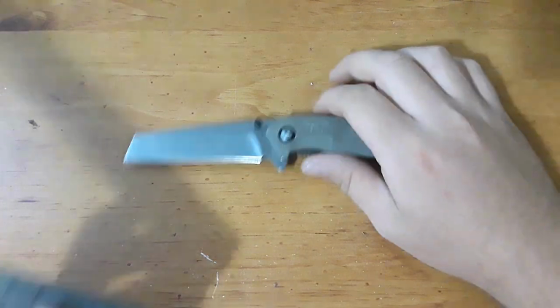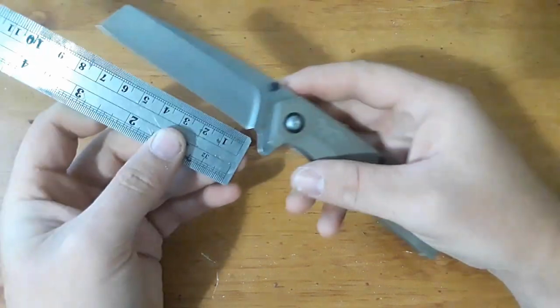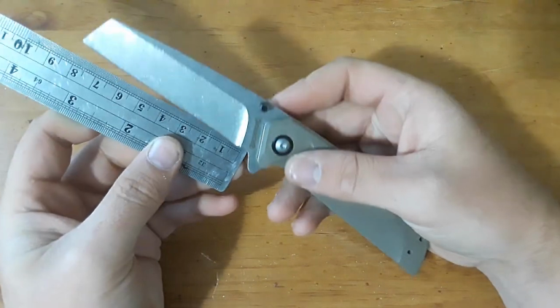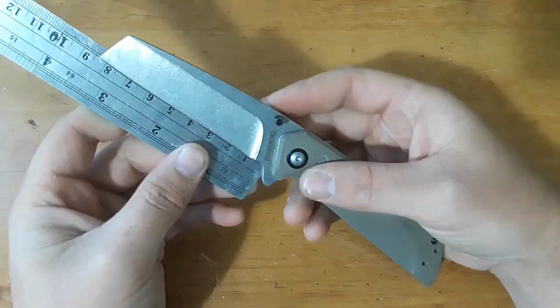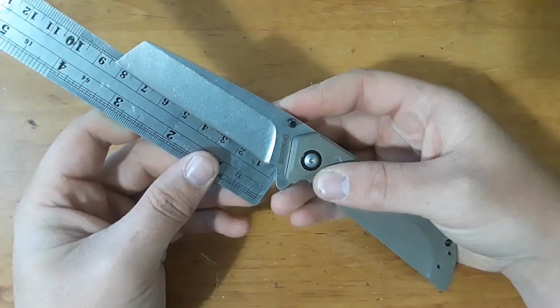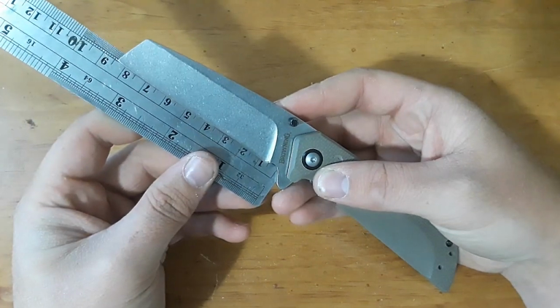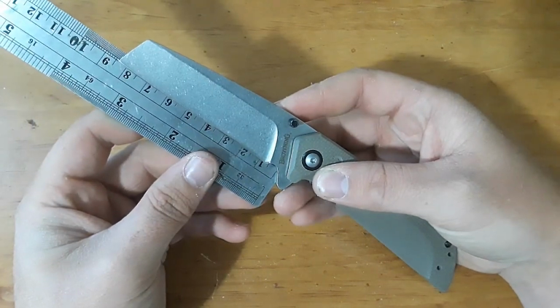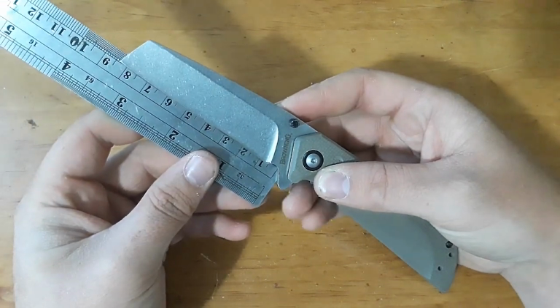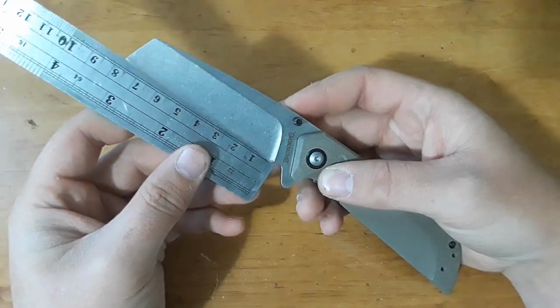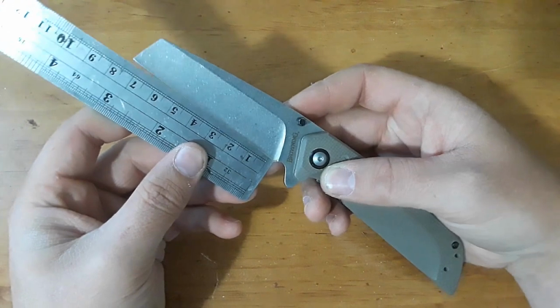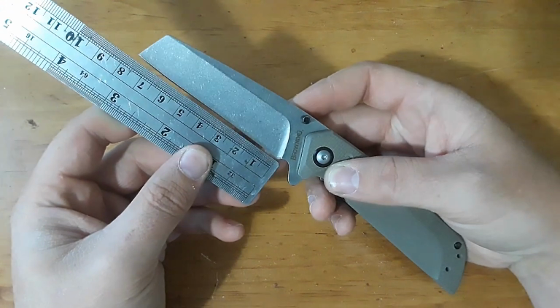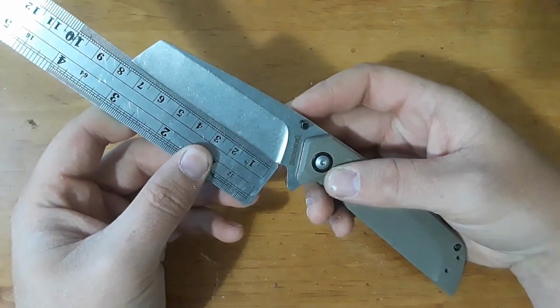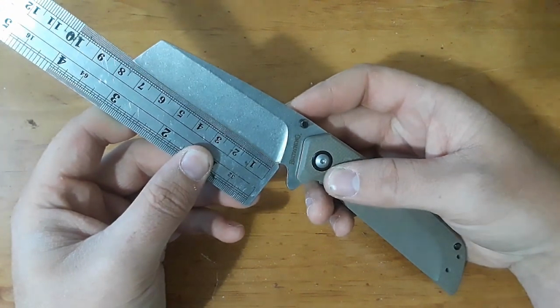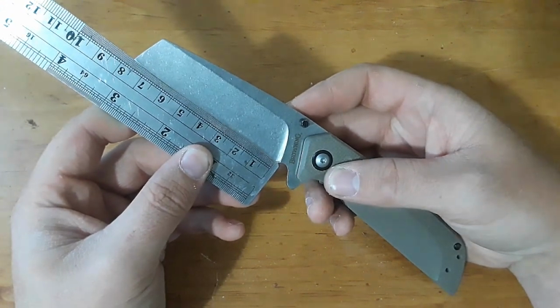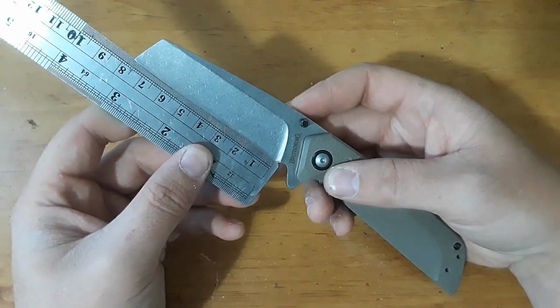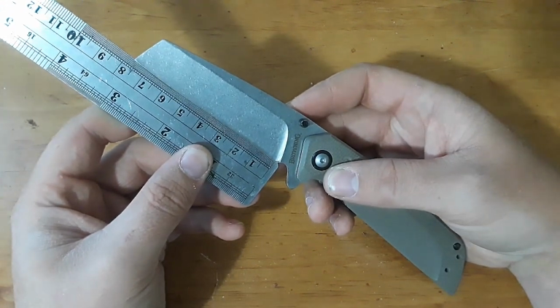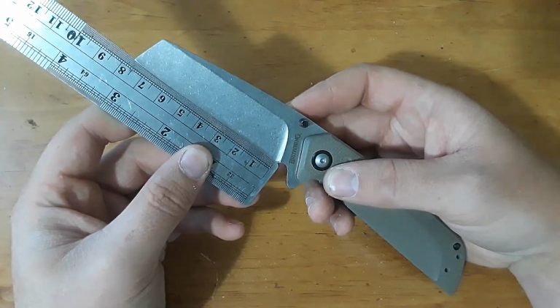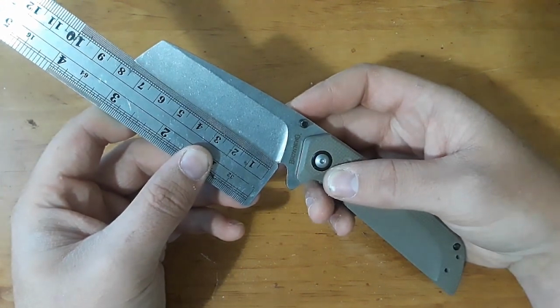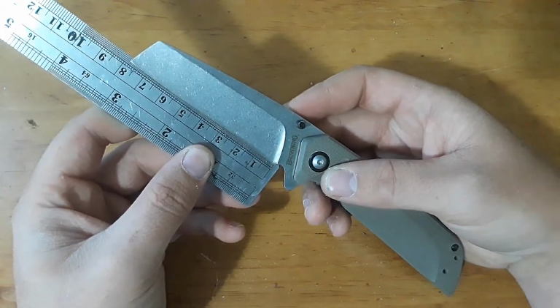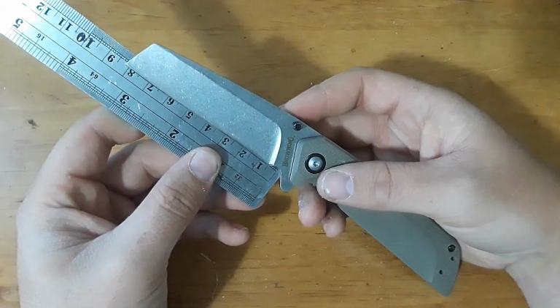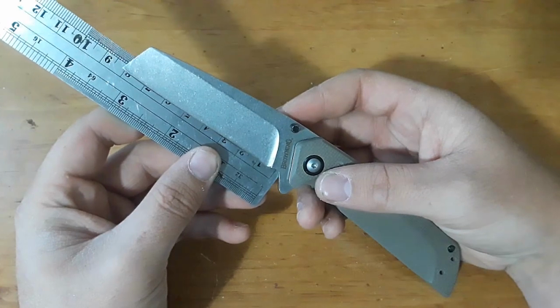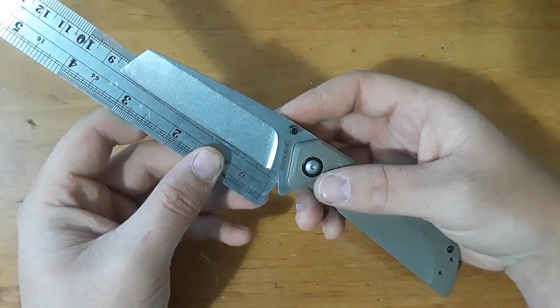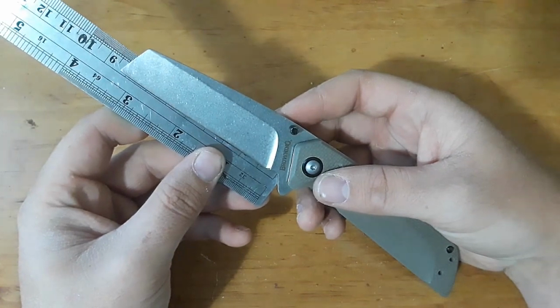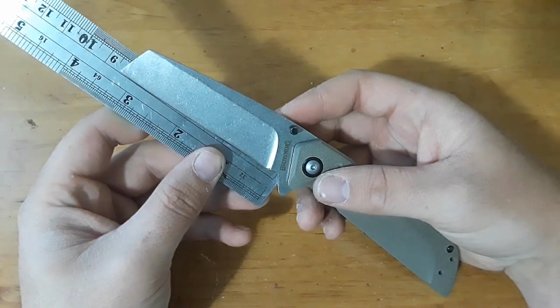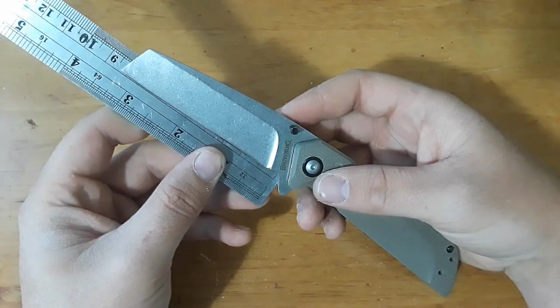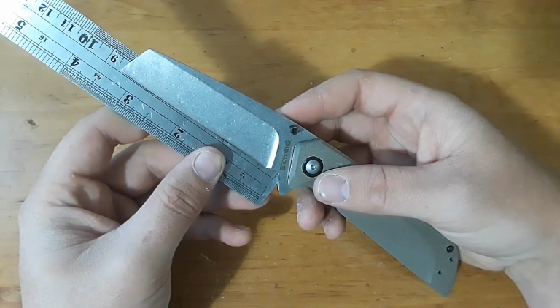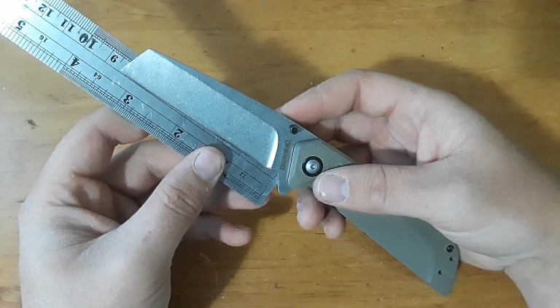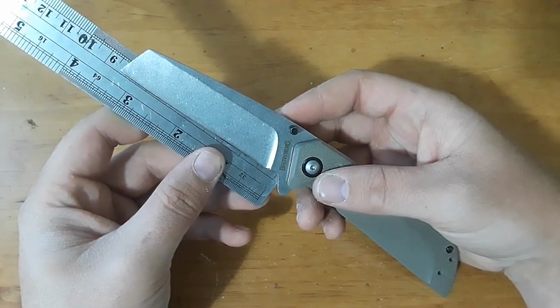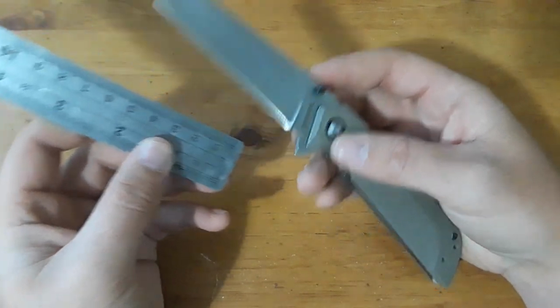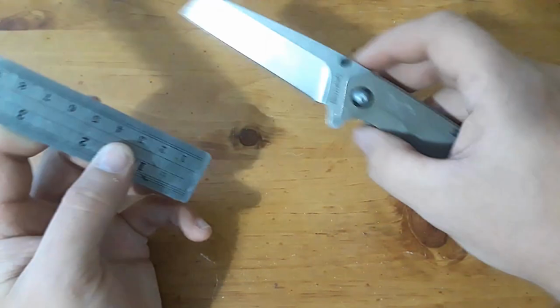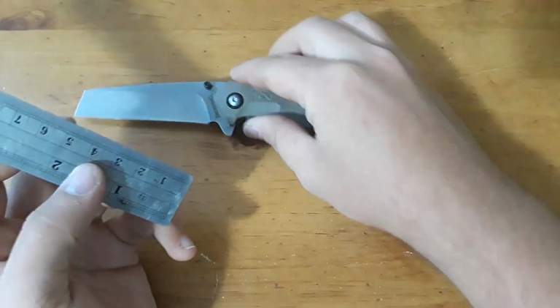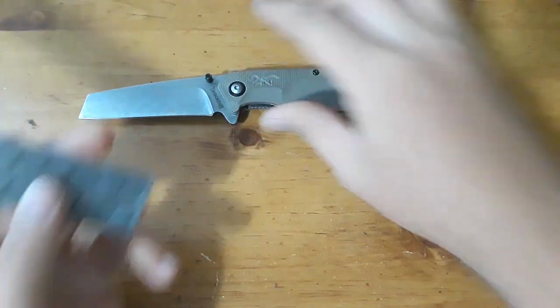Blade length here — measuring the sharpened edge, we're coming in at just a hair over three inches. If we go all the way back, we're under three and a half inches. So, kind of a medium-sized knife.